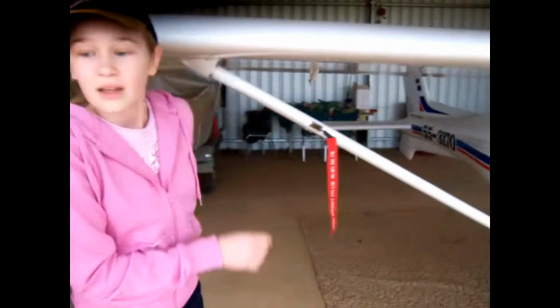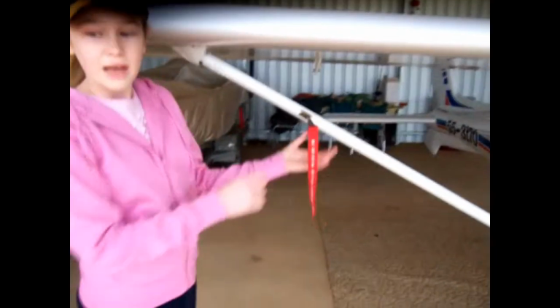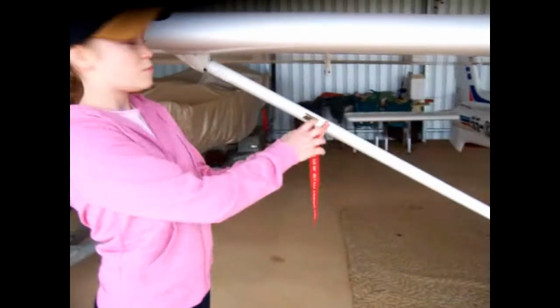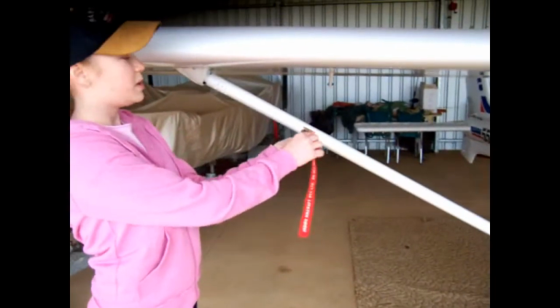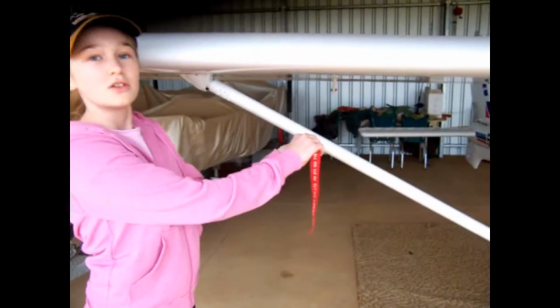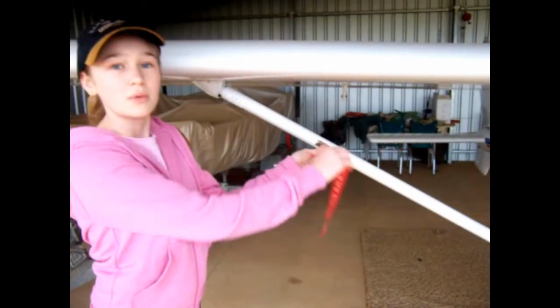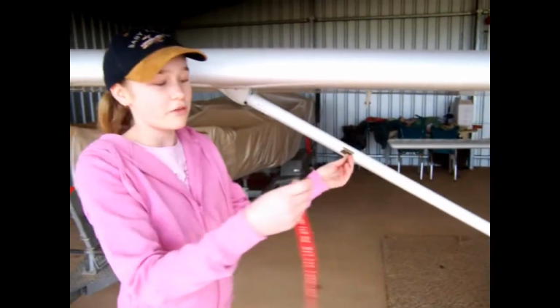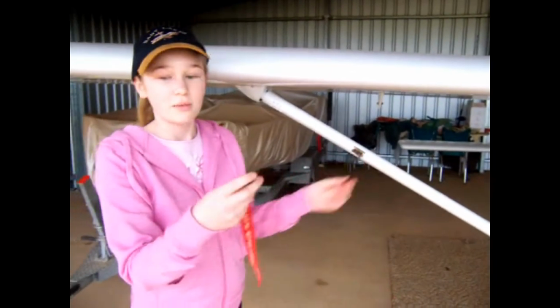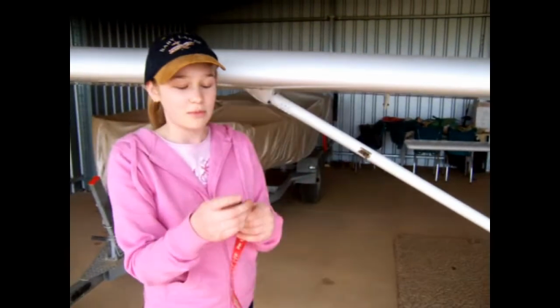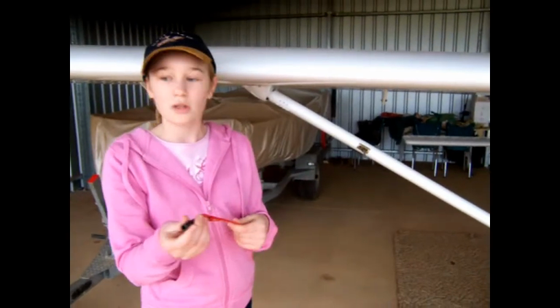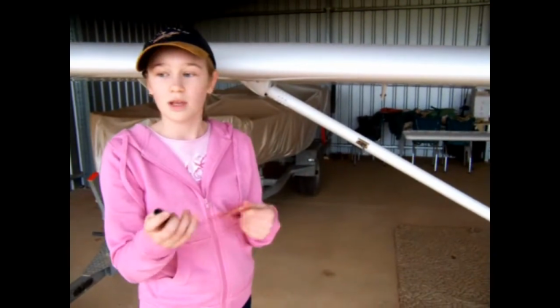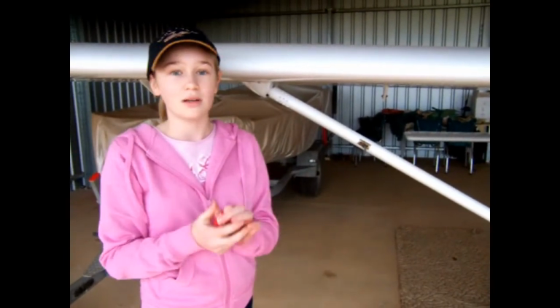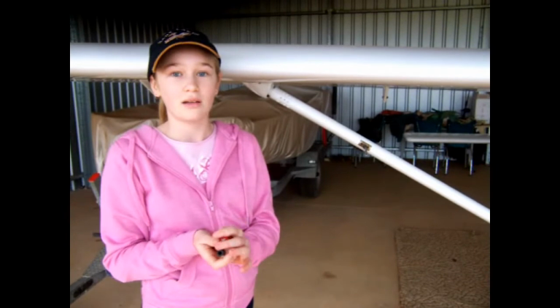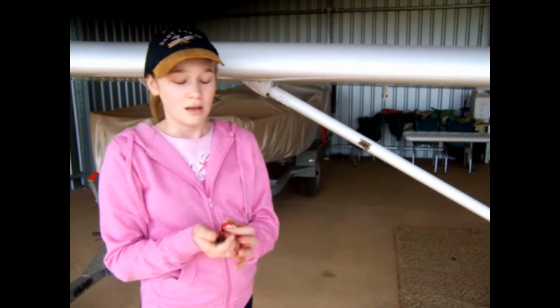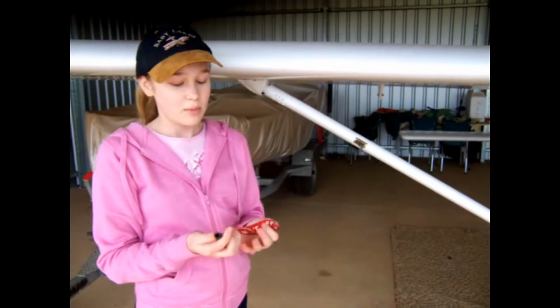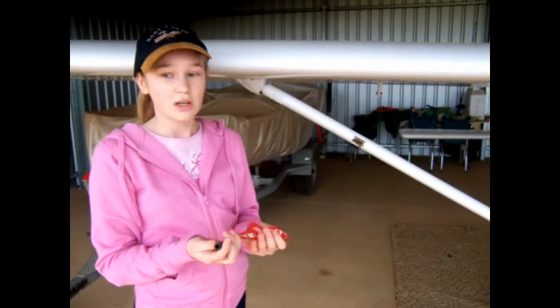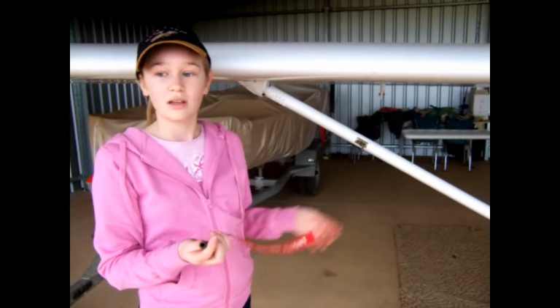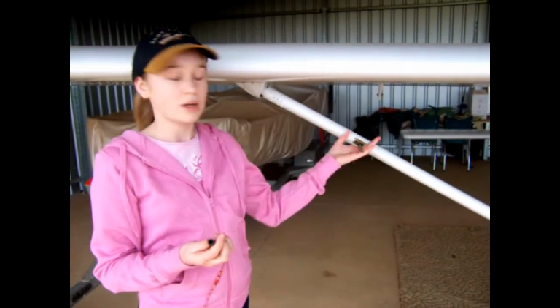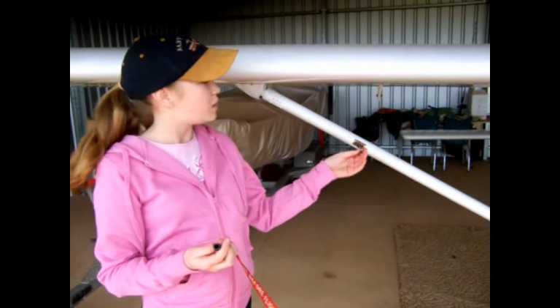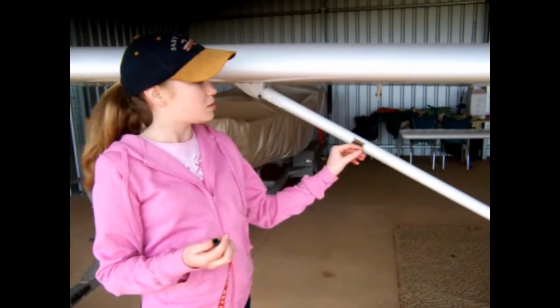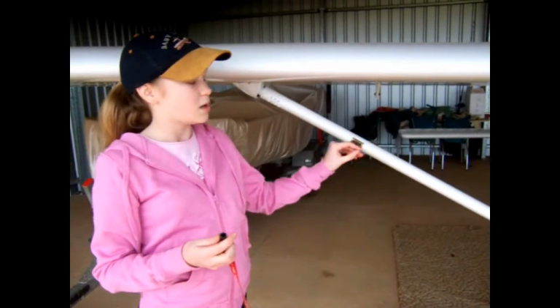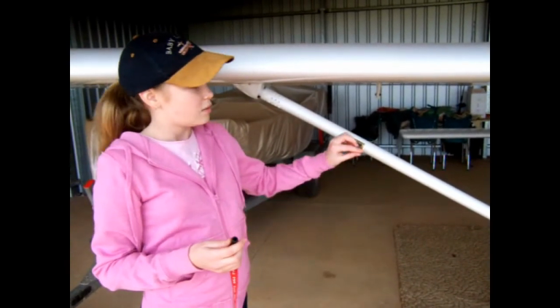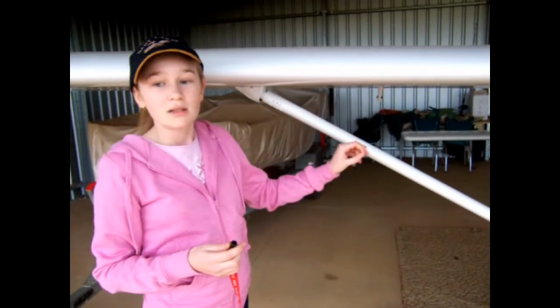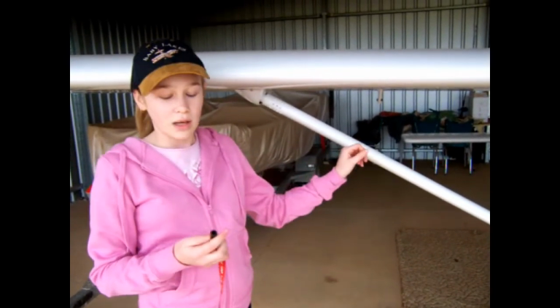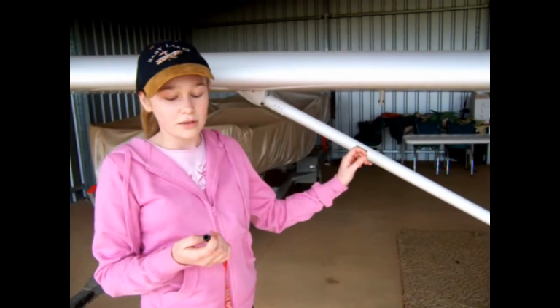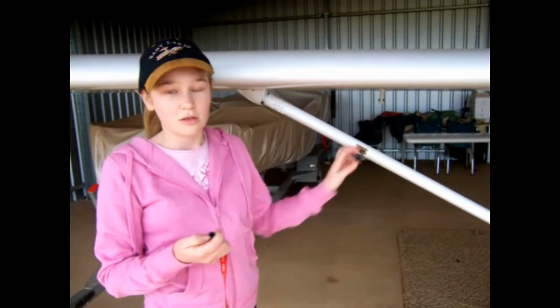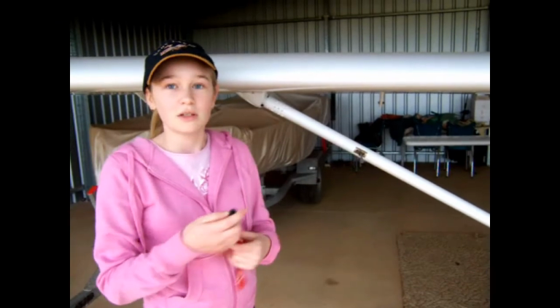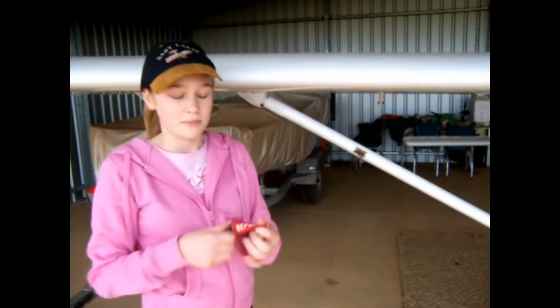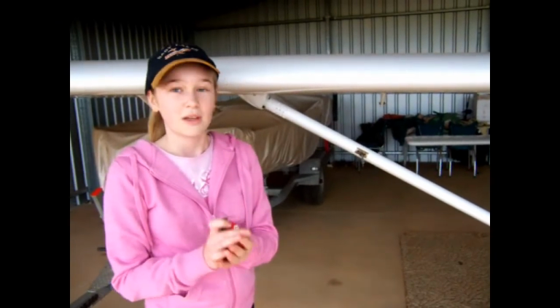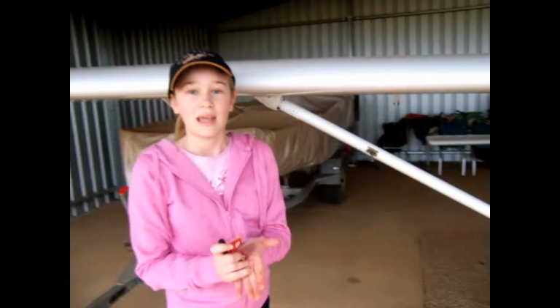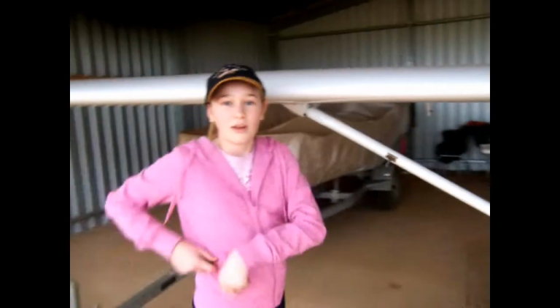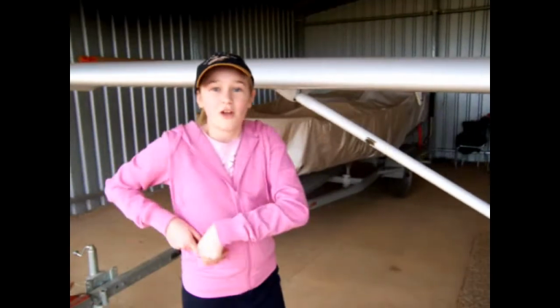Now we remove the pitot tube cover which keeps wasps and bugs out. The air pressure going into the pitot tube runs the aircraft's instruments. Now we're ready for flight.